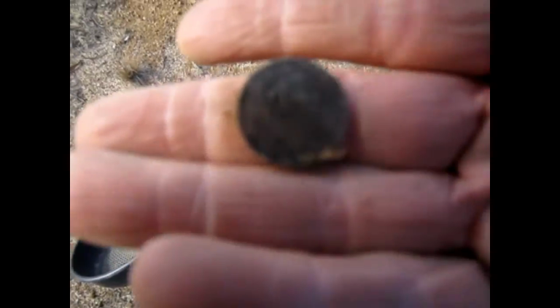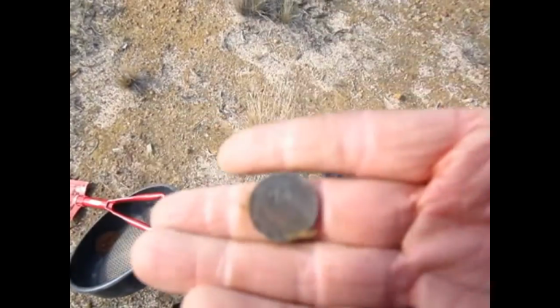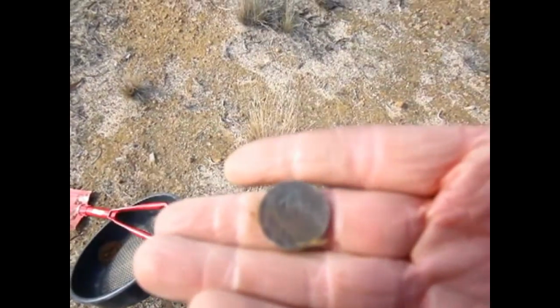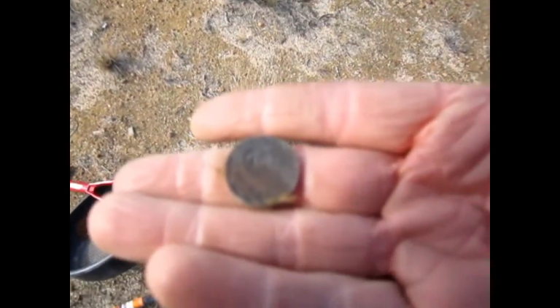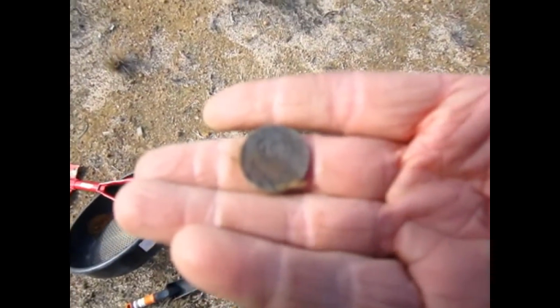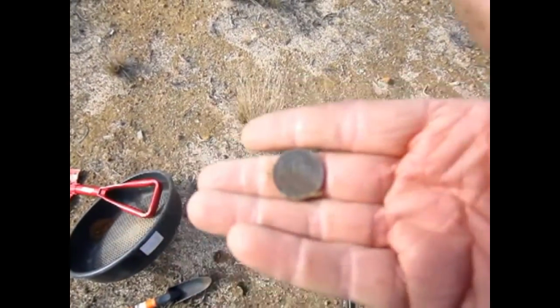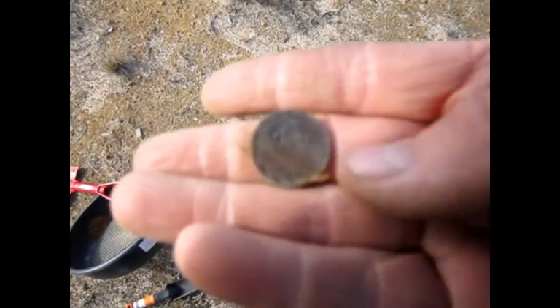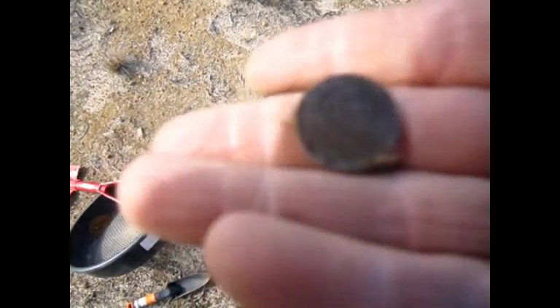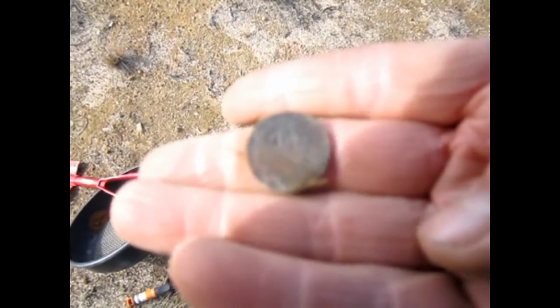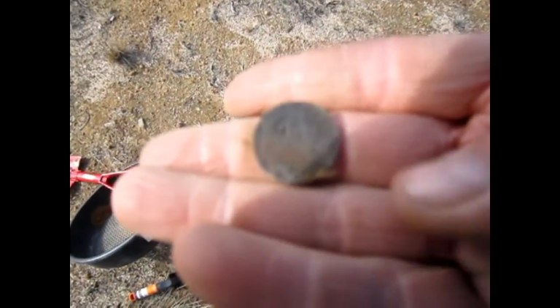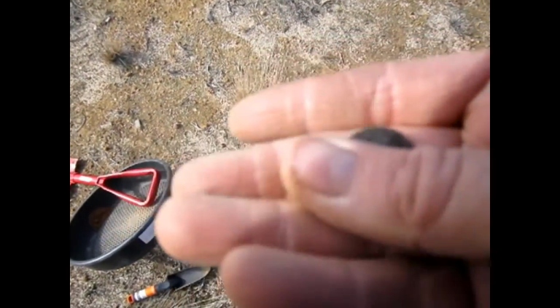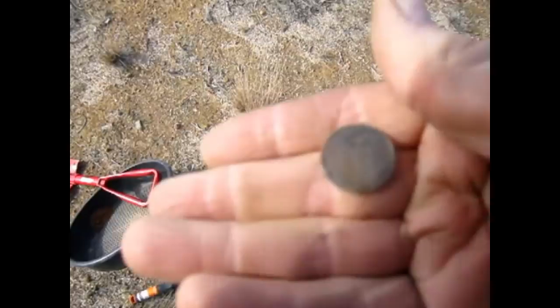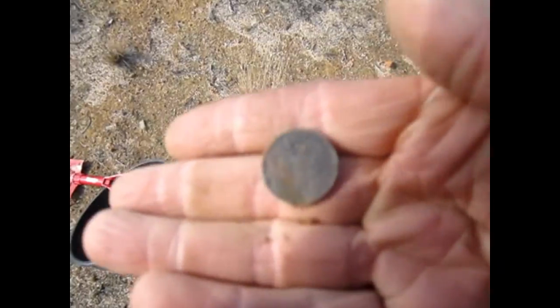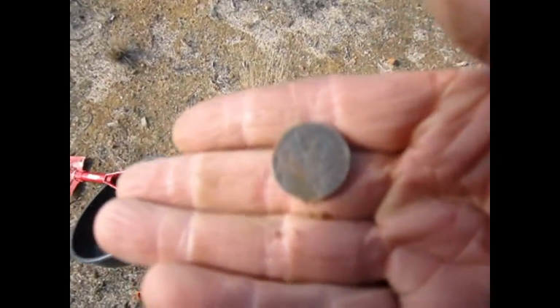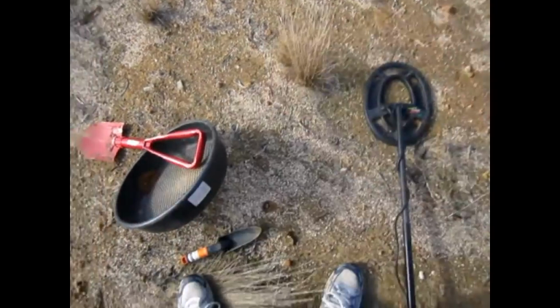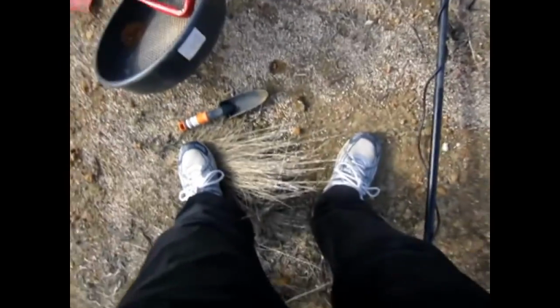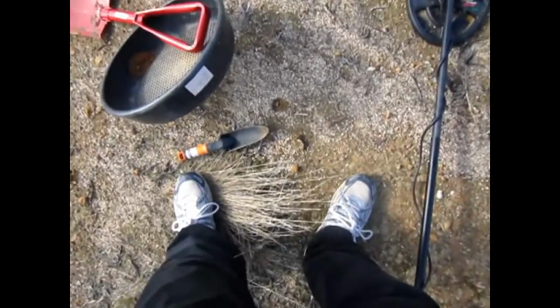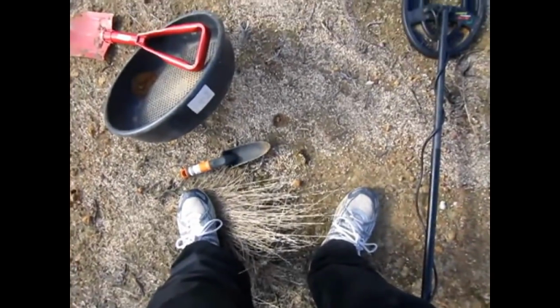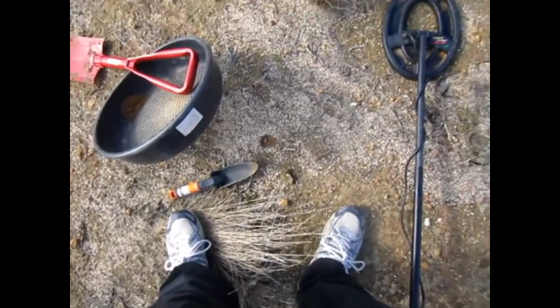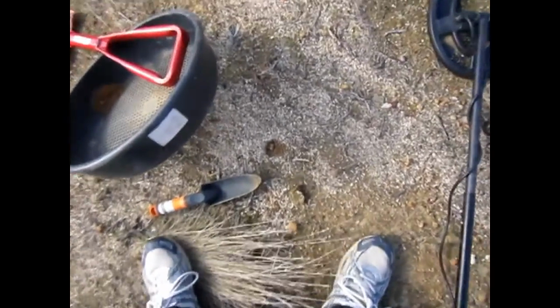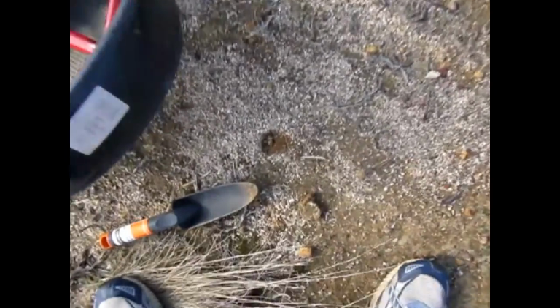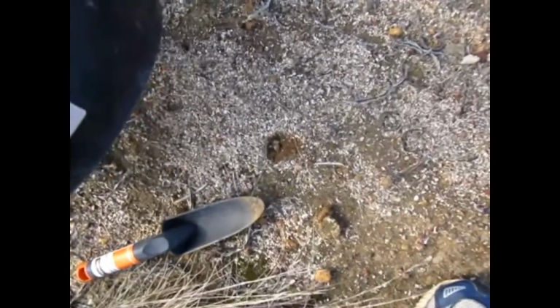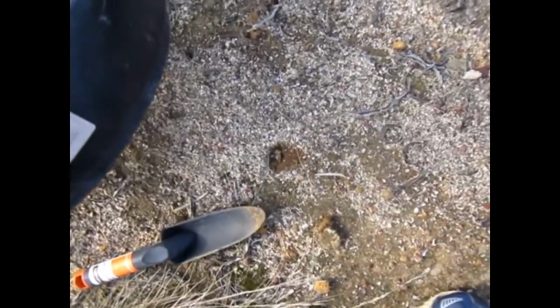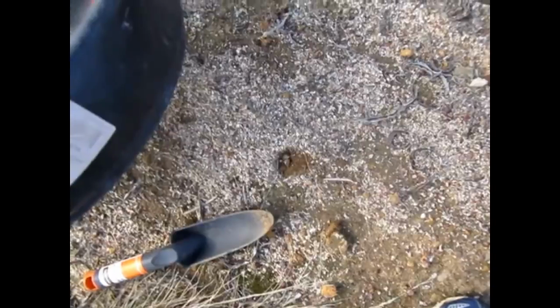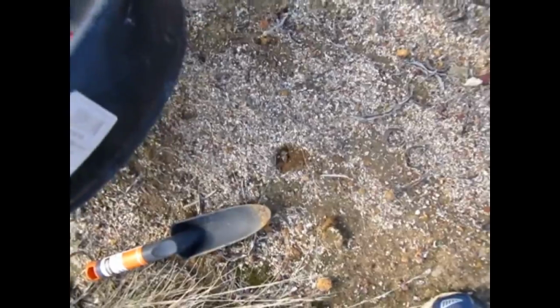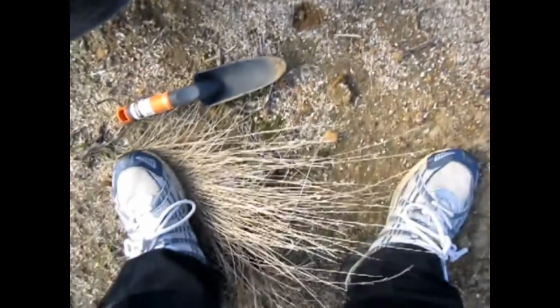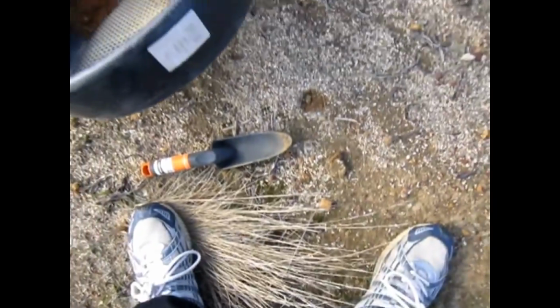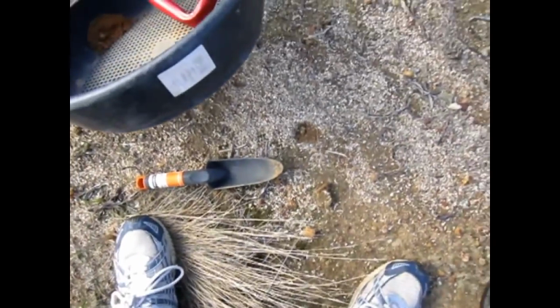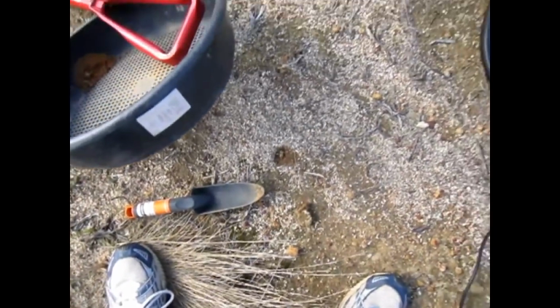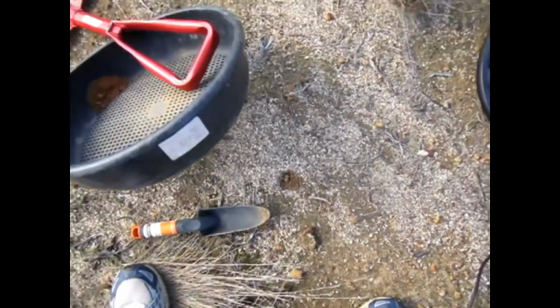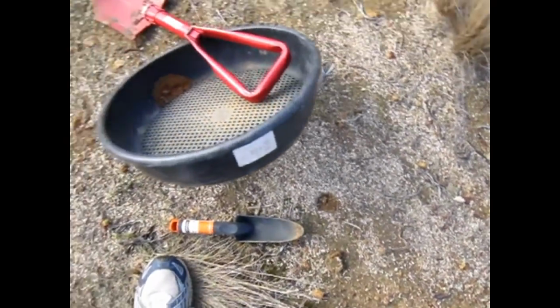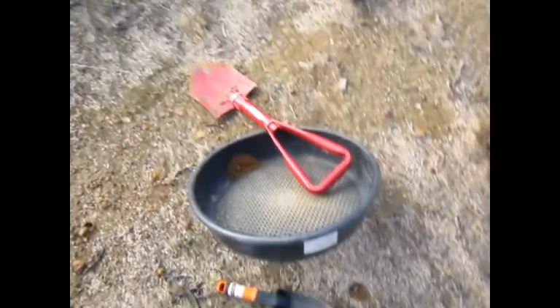First coin for the day — a 2-cent piece. It's only about a quarter of an inch down. I just saw a tiny bit poking out the top as I went over it.